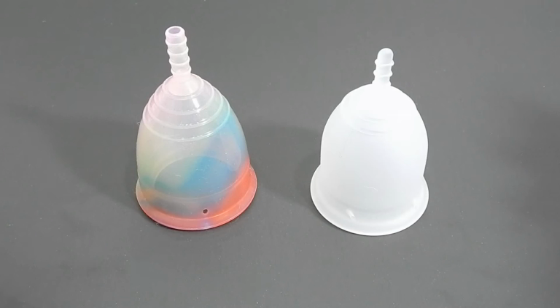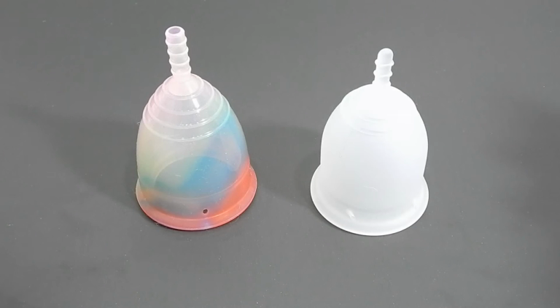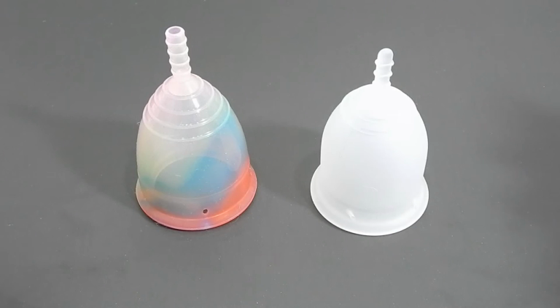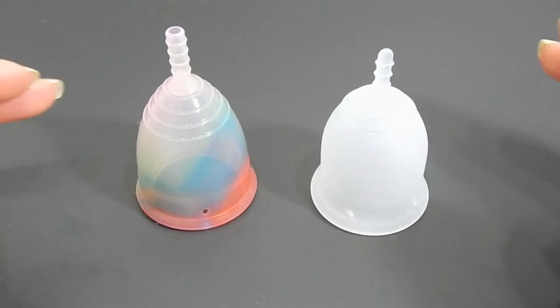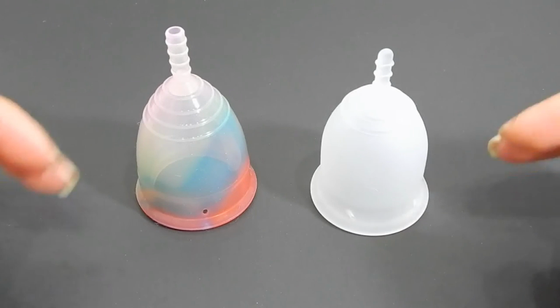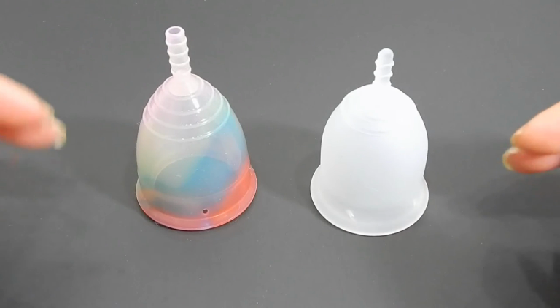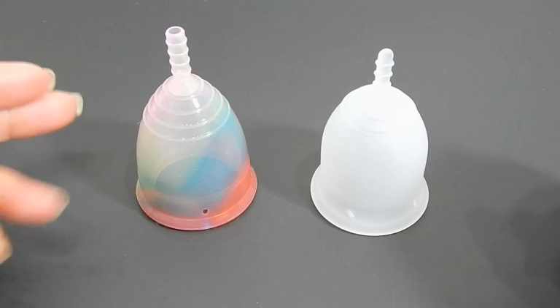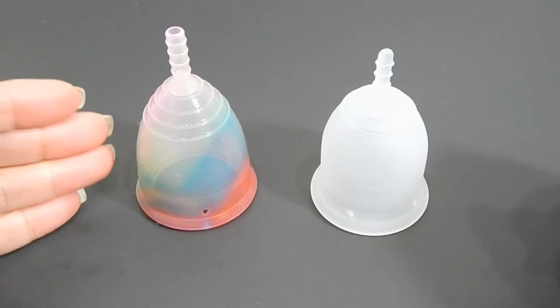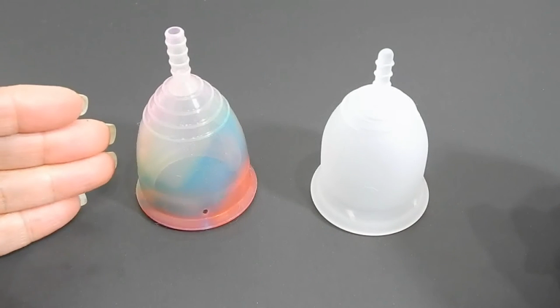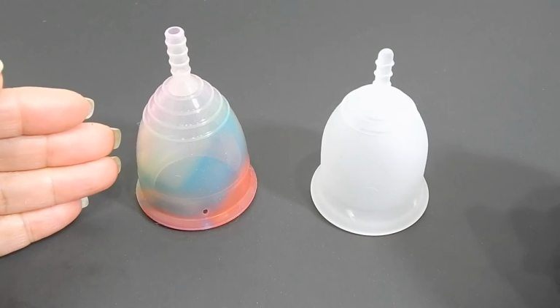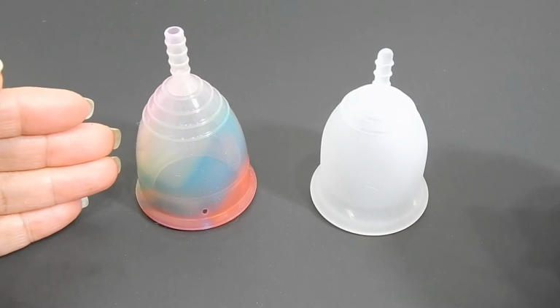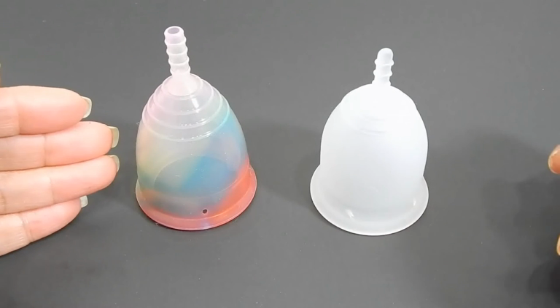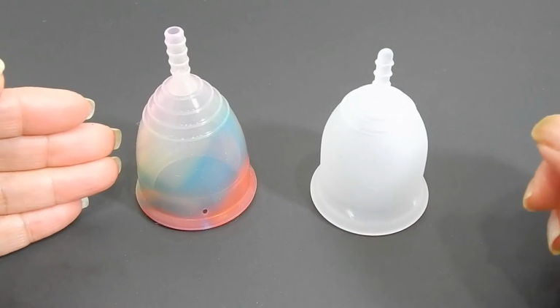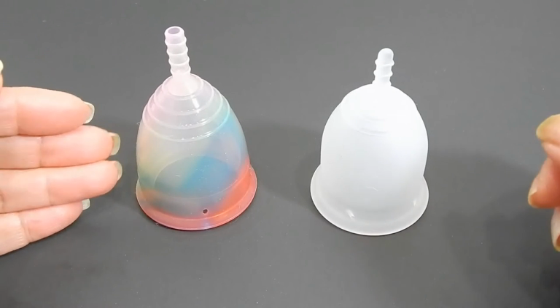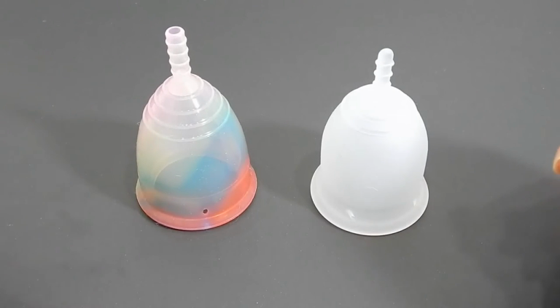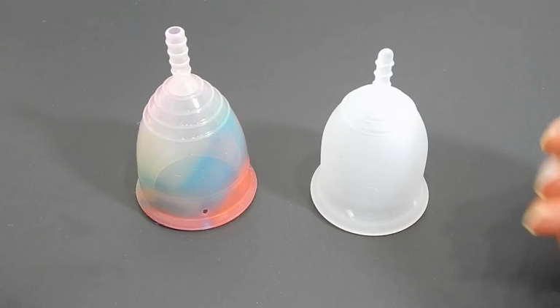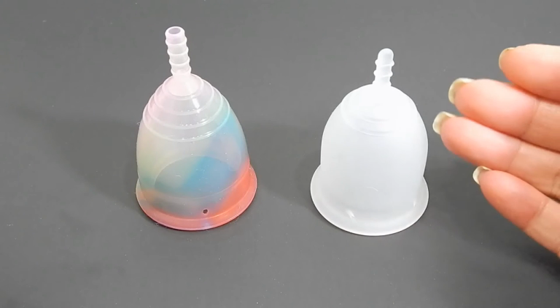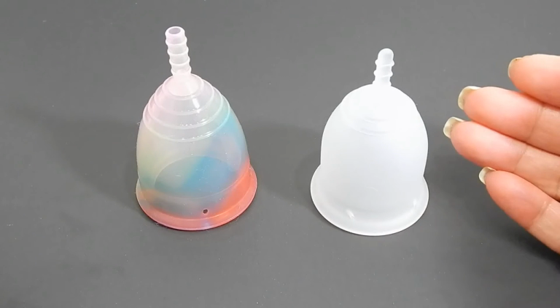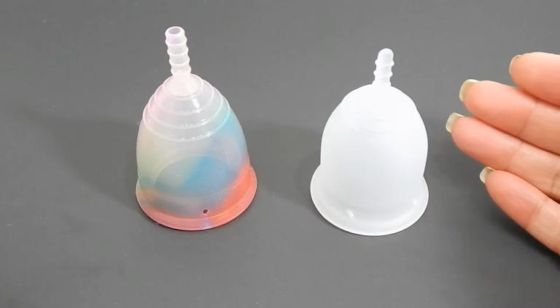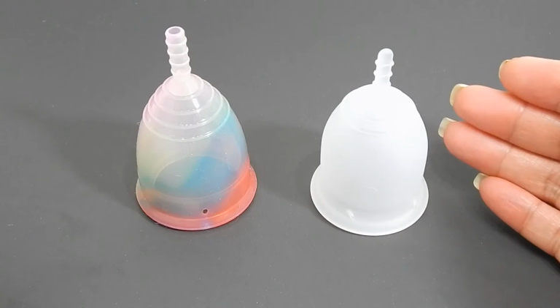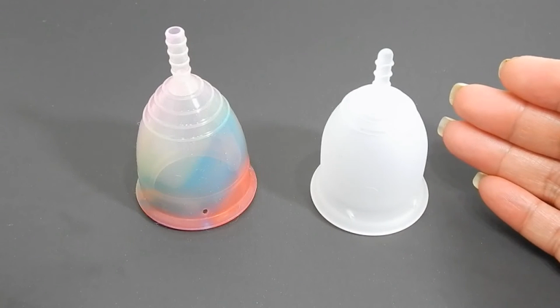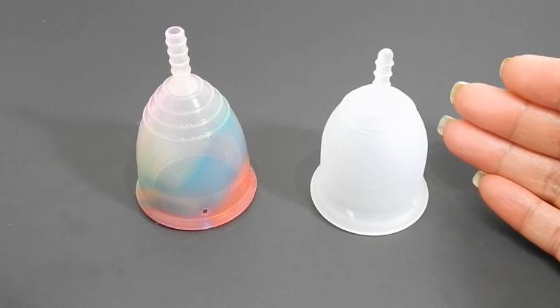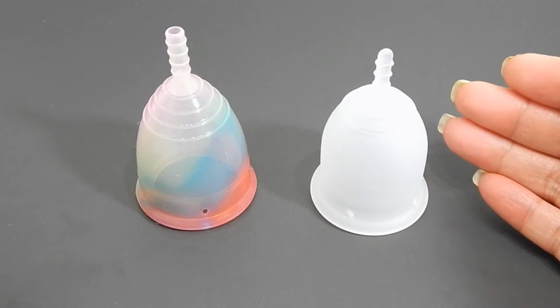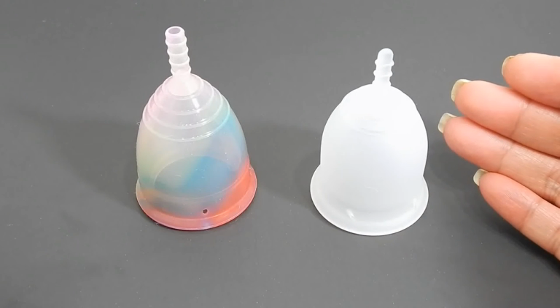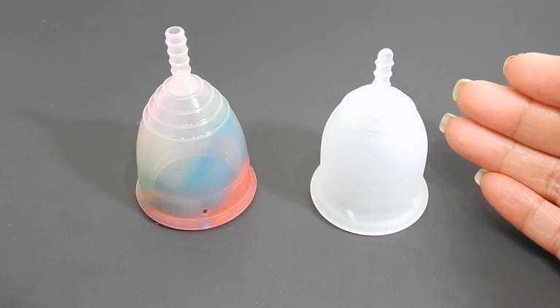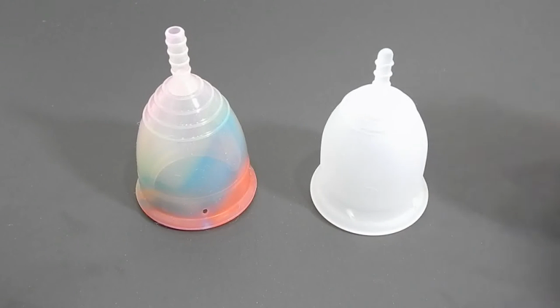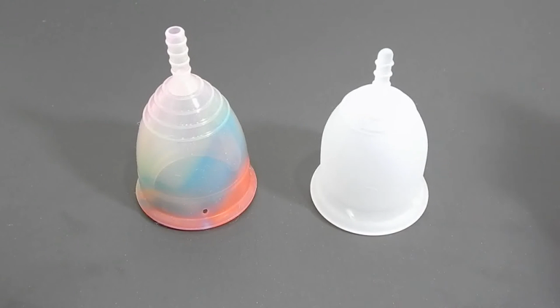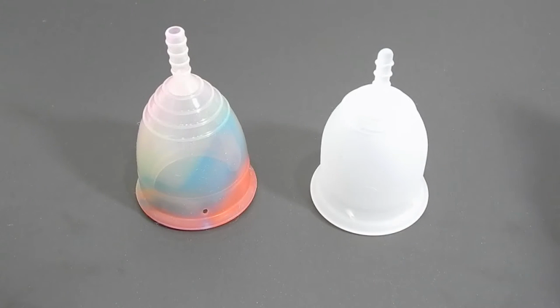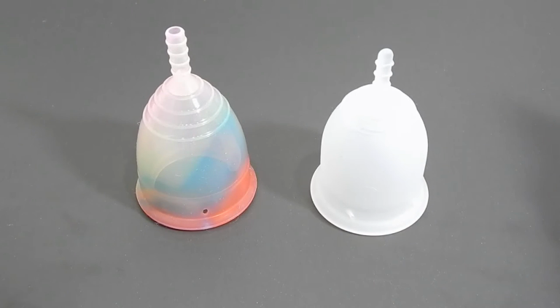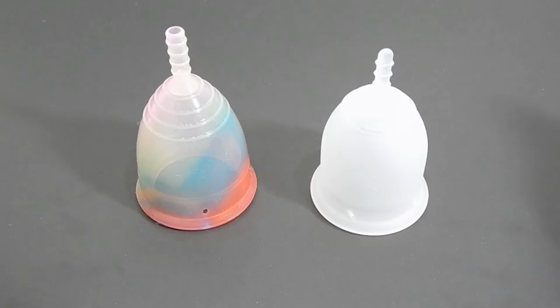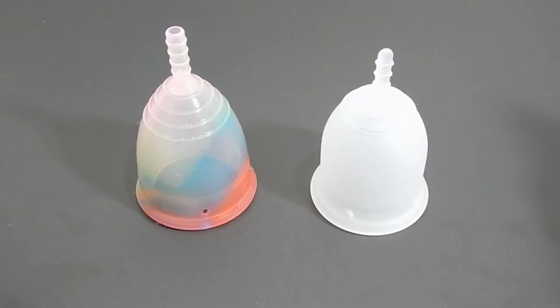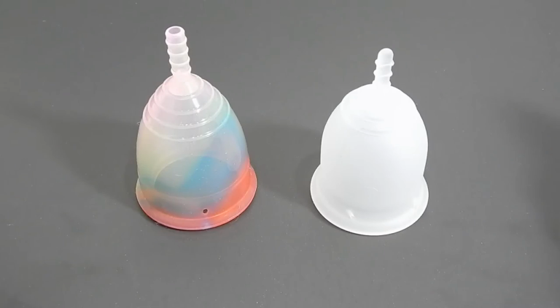This is a squish comparison between the Rainbow Yuyuki Cup and the Lena Sensitive. Both of these are a size large.